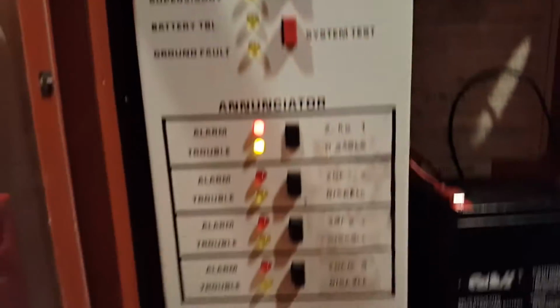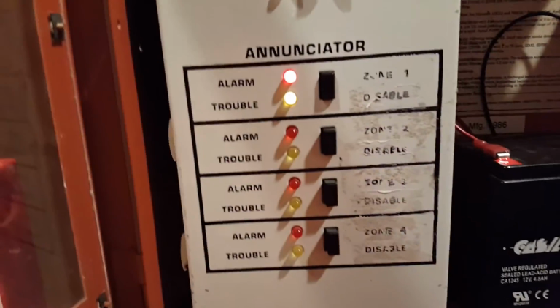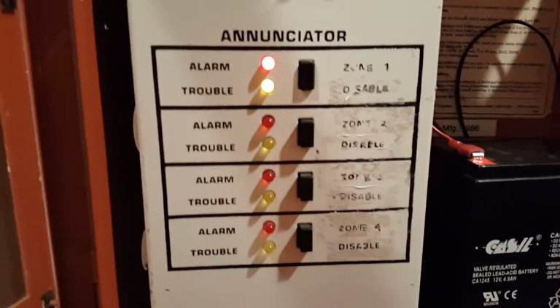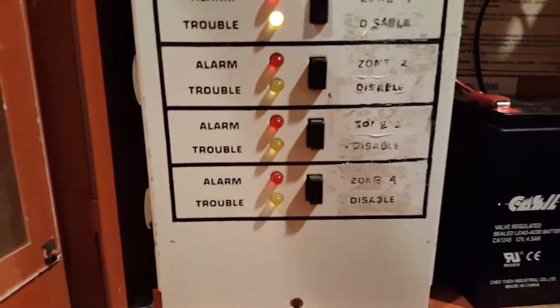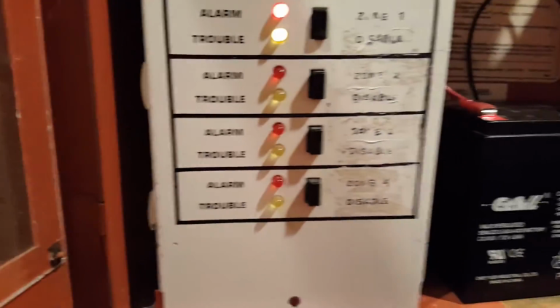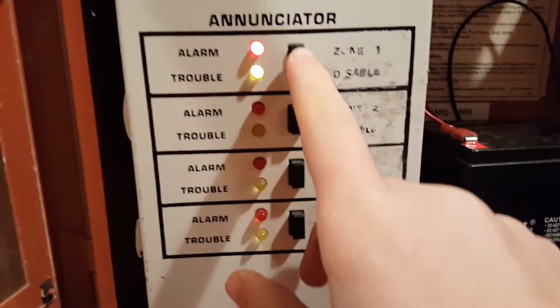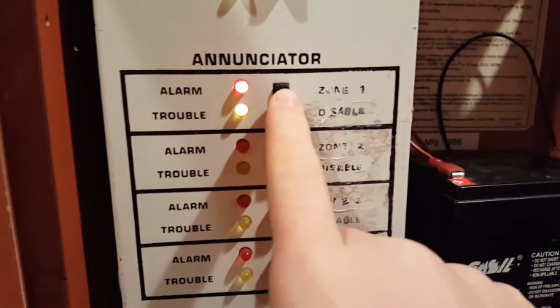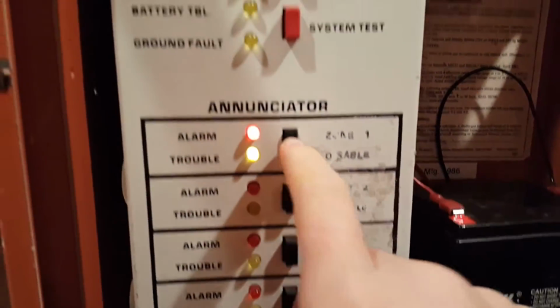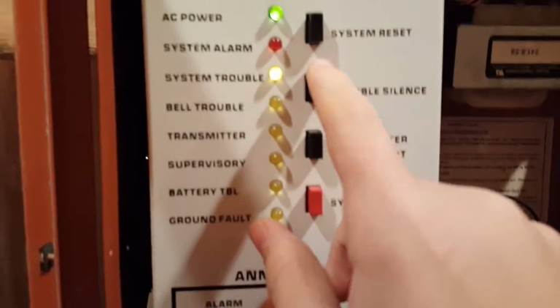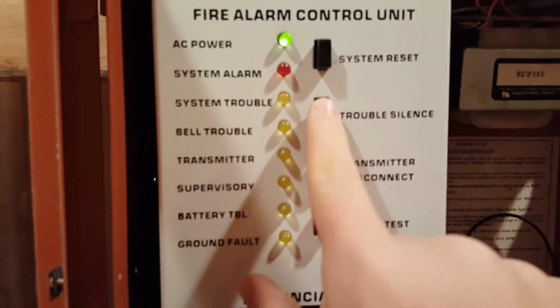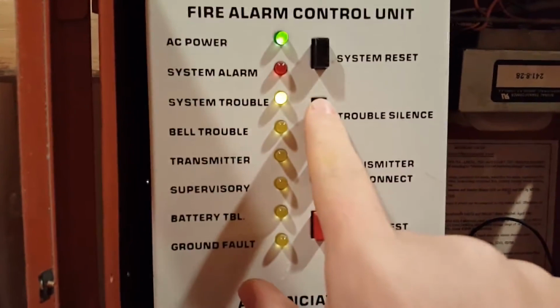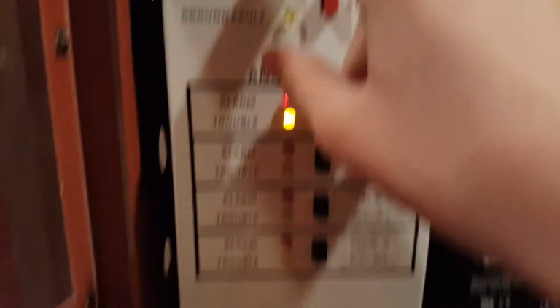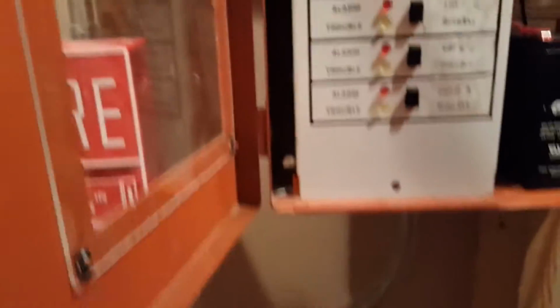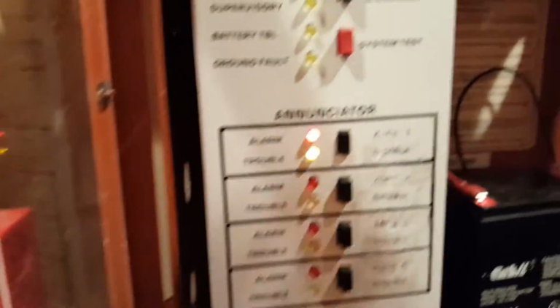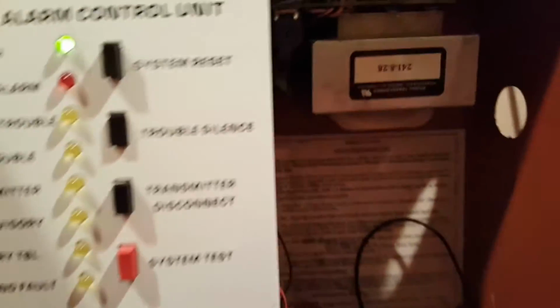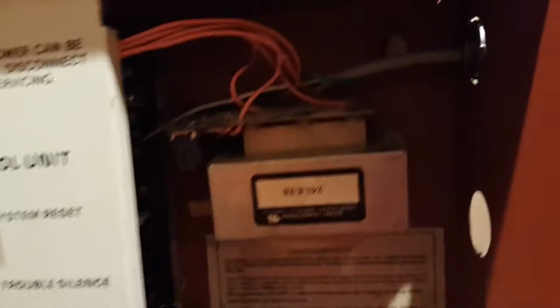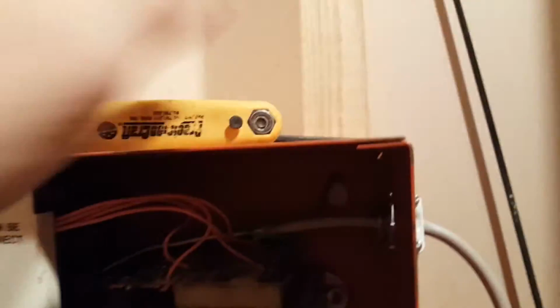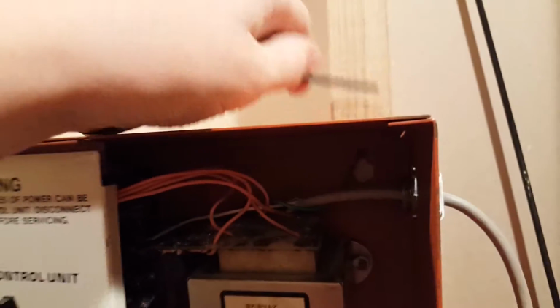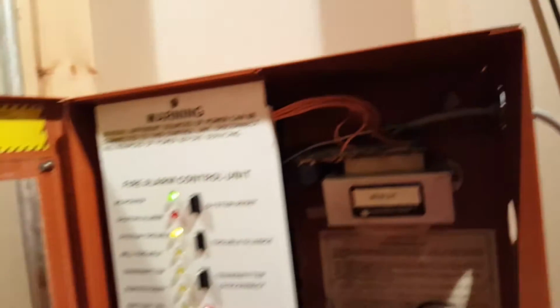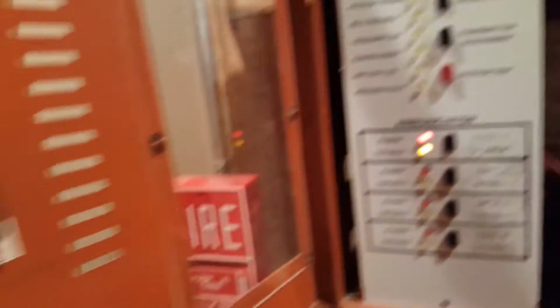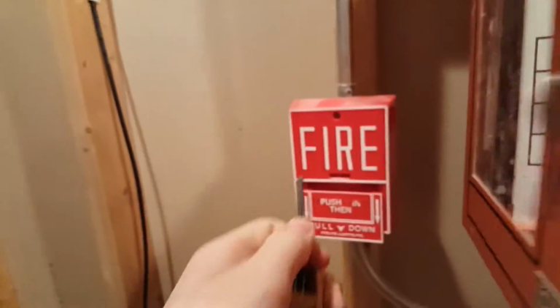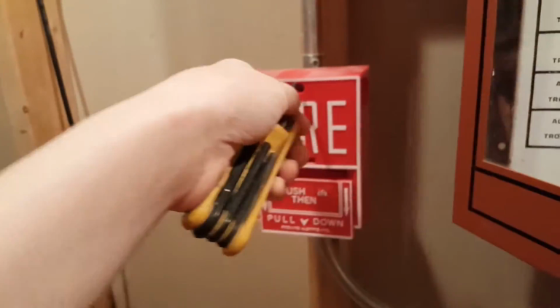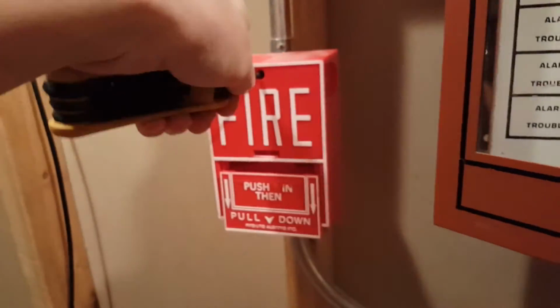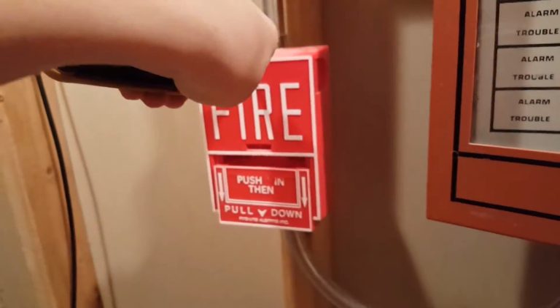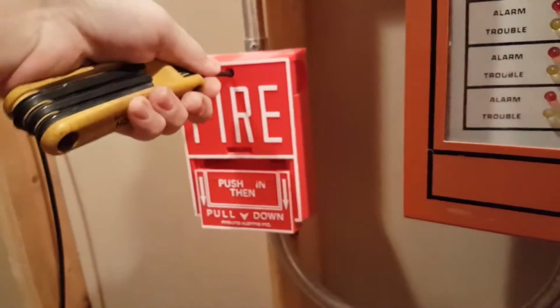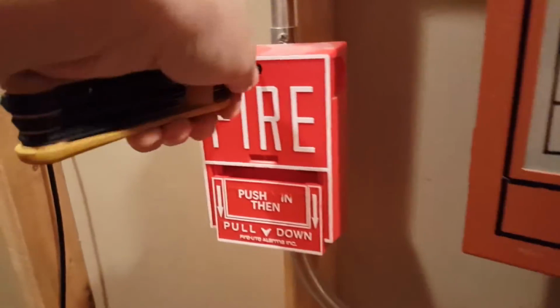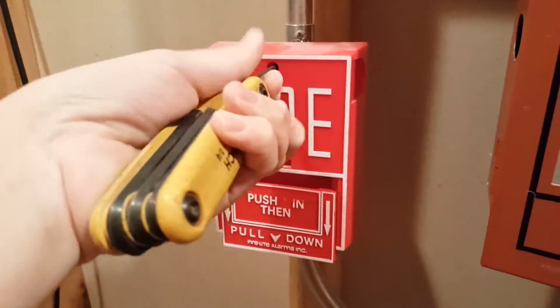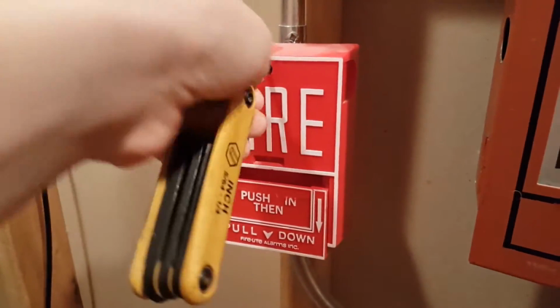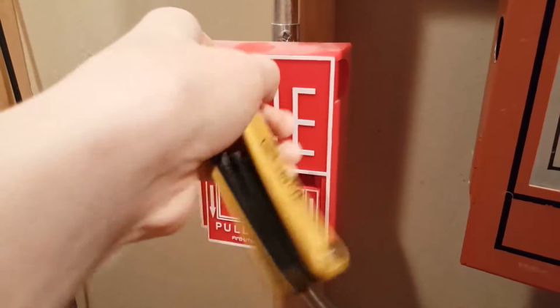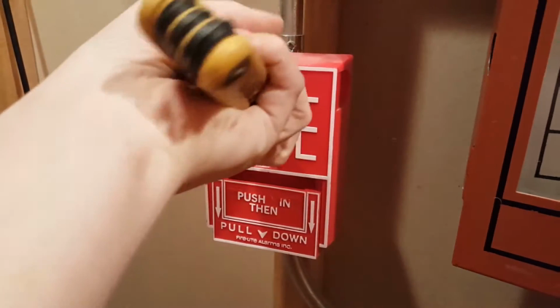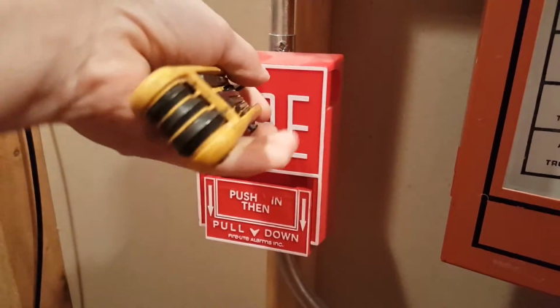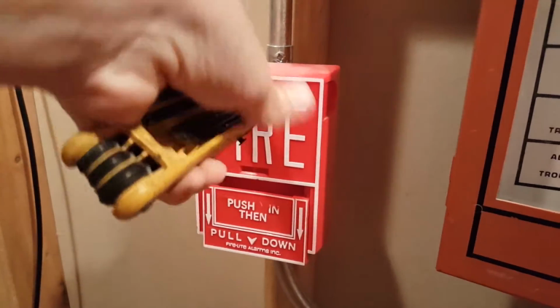That's how you disable a zone — that silences it. You have to silence the trouble as well. I'm going to go ahead and reset the BG12 with this Allen wrench right here.